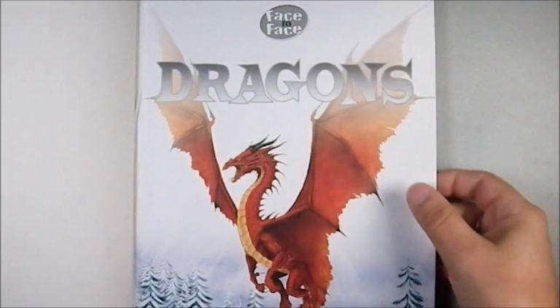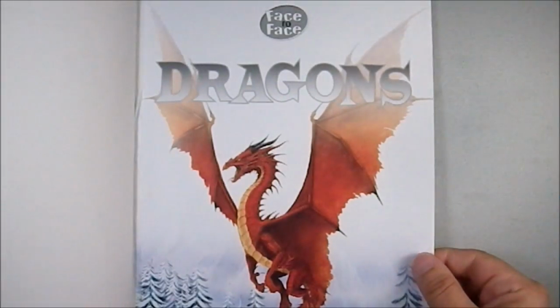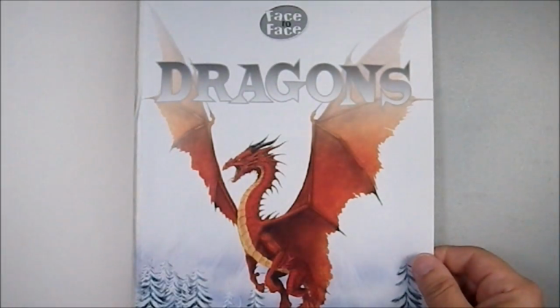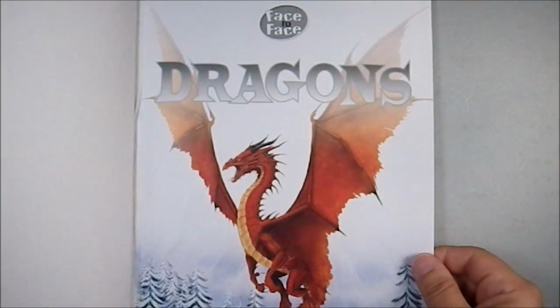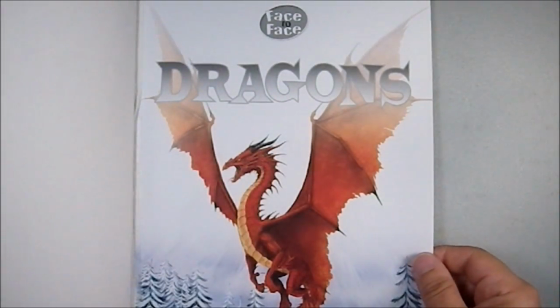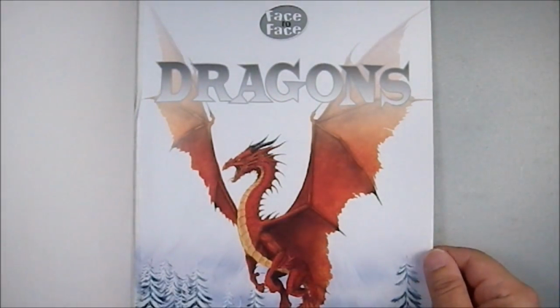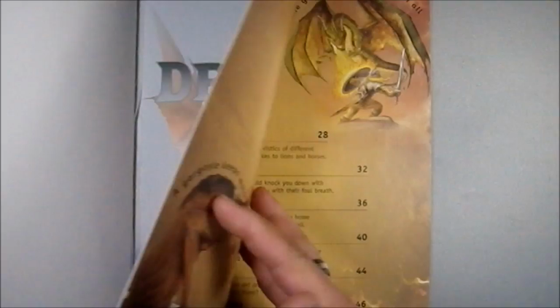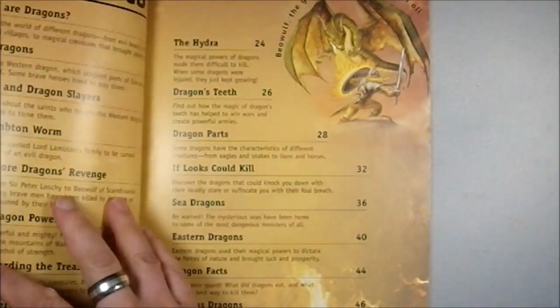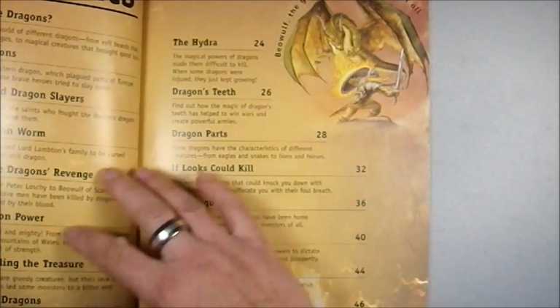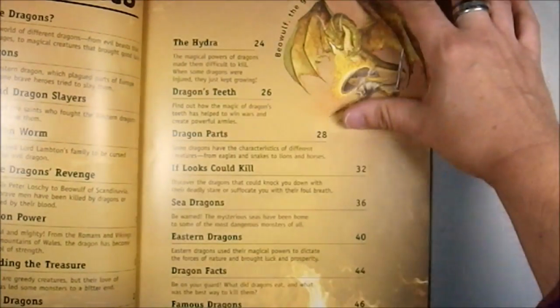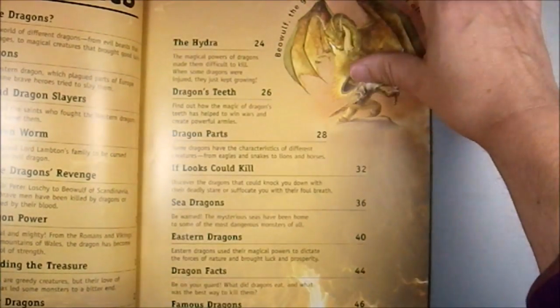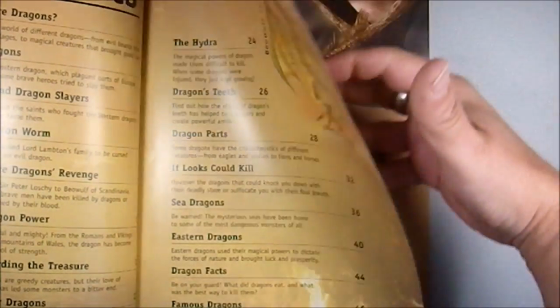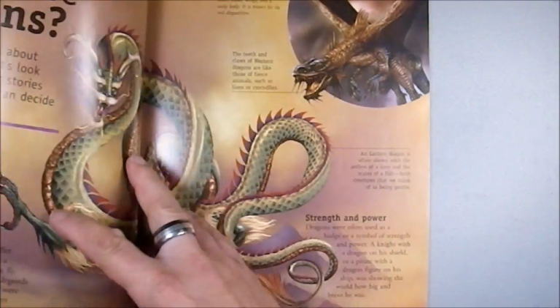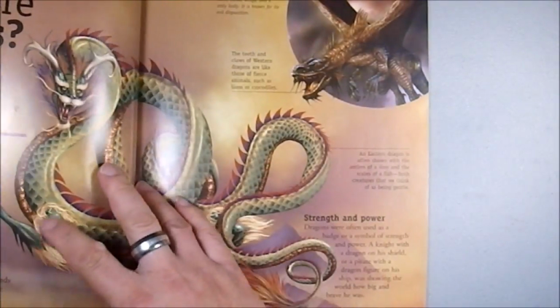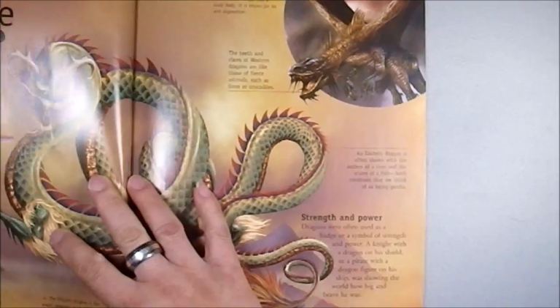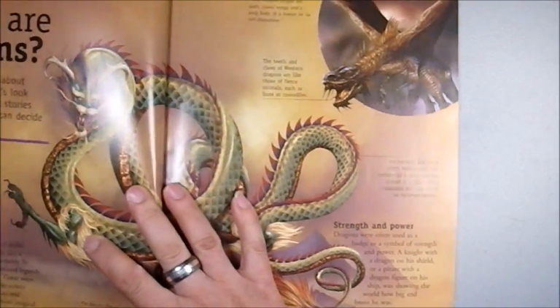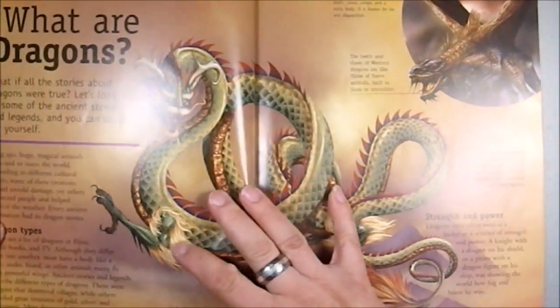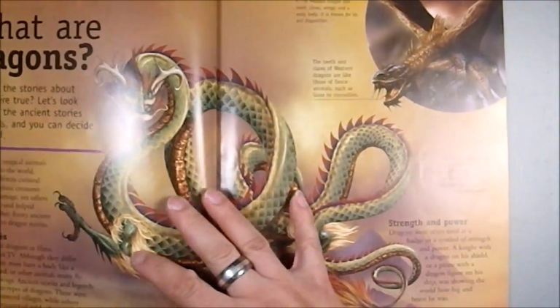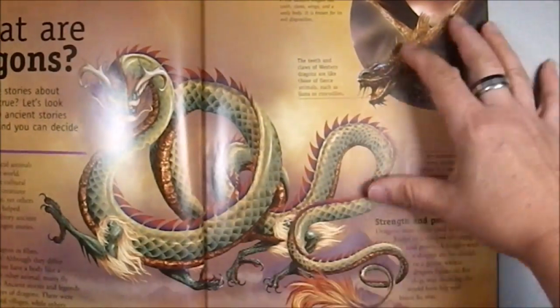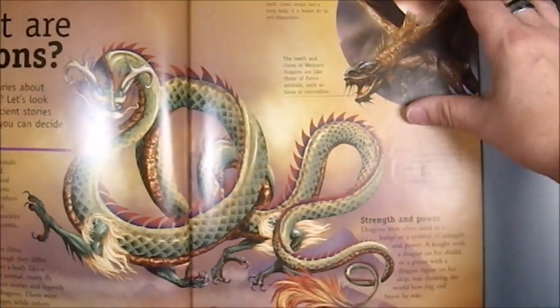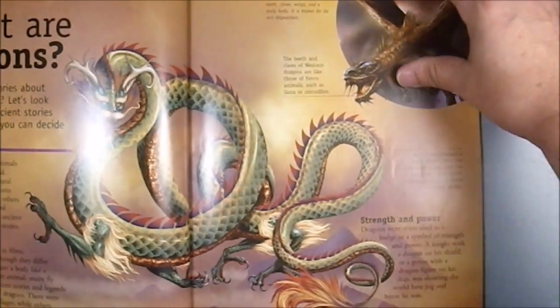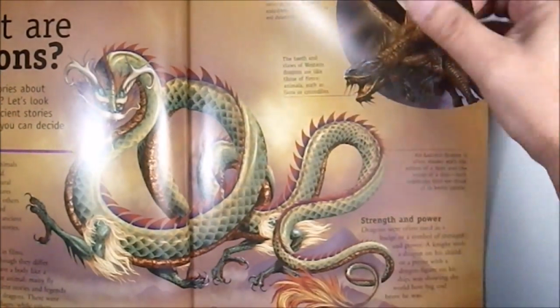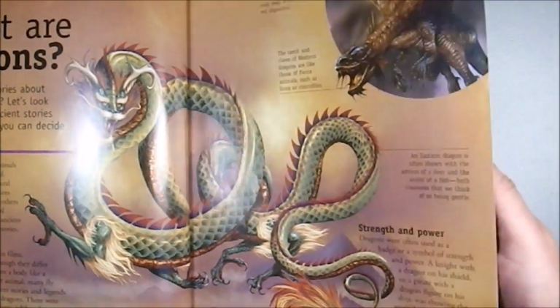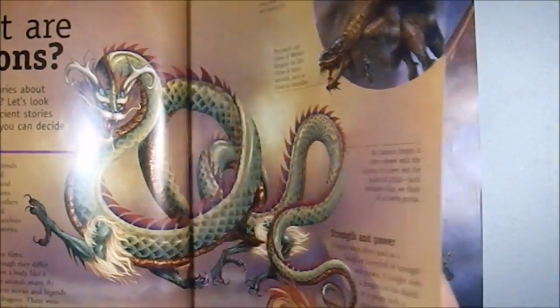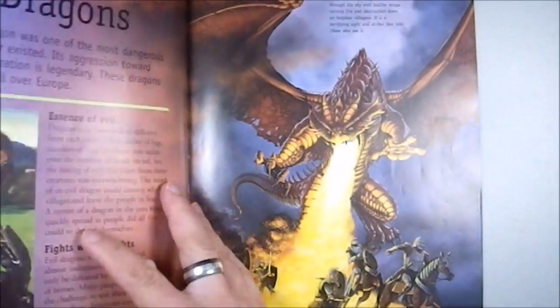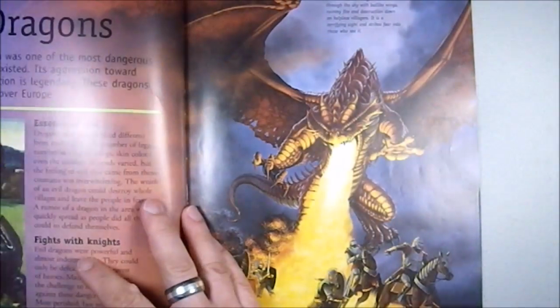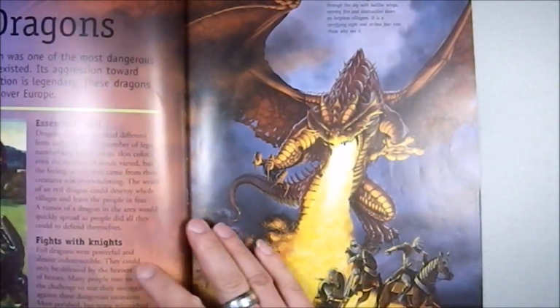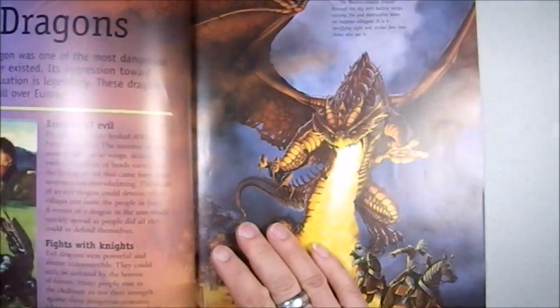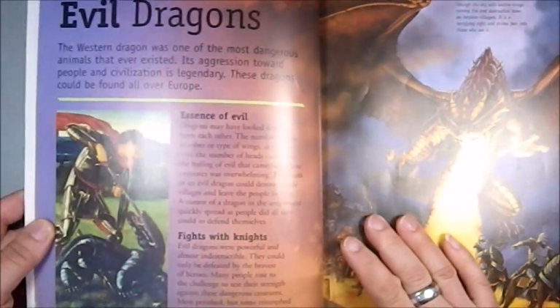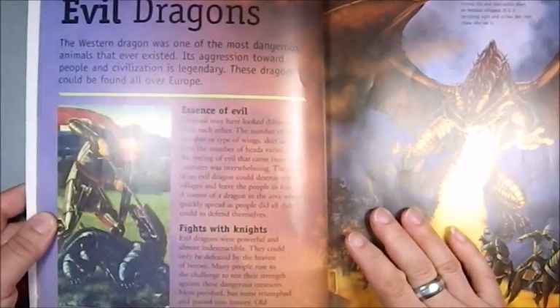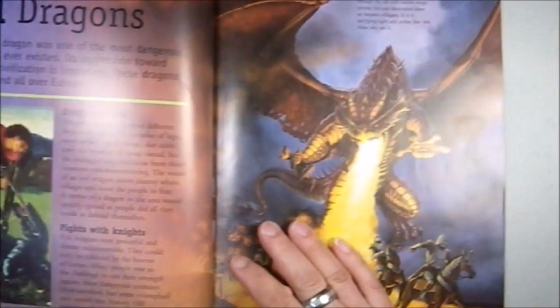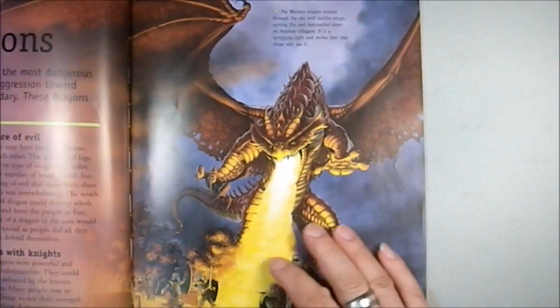We start out with a very classic Western dragon. What are dragons? A discussion of what makes a dragon, and evil dragons!